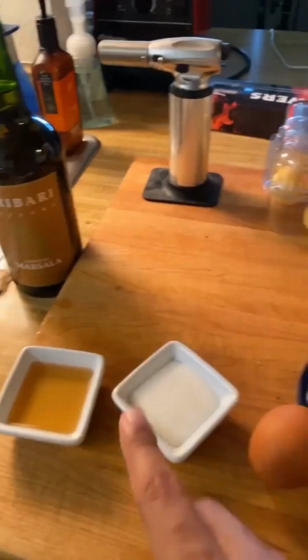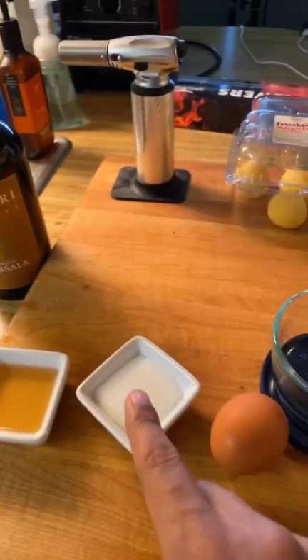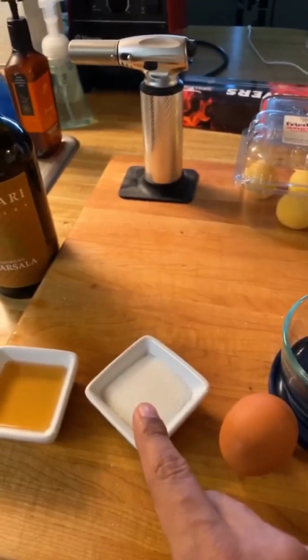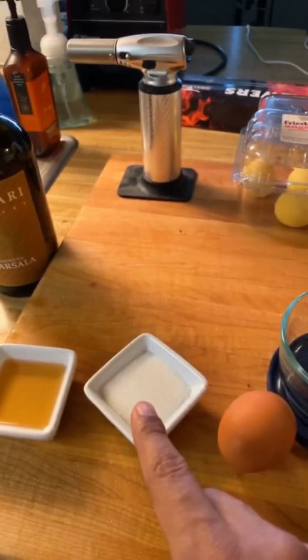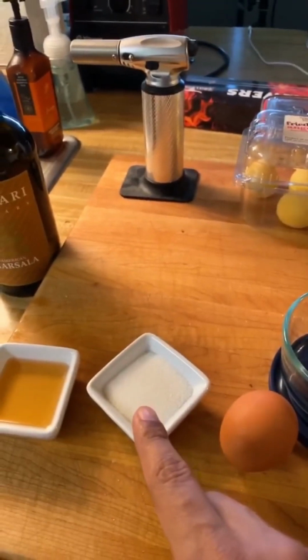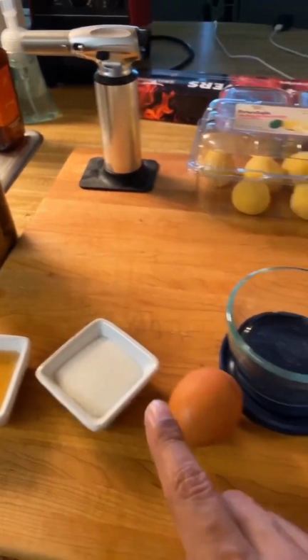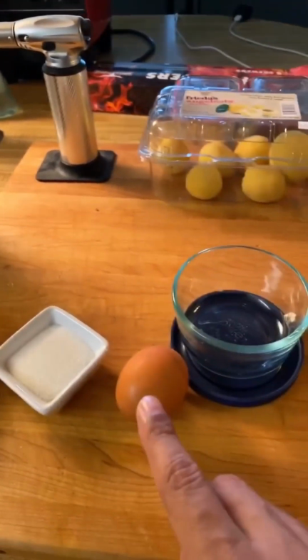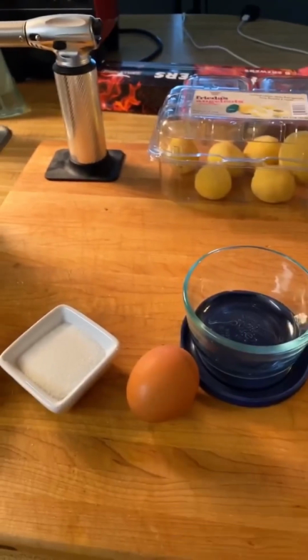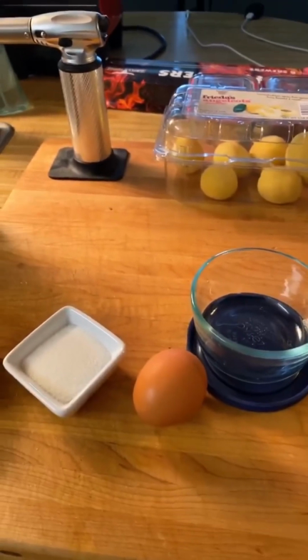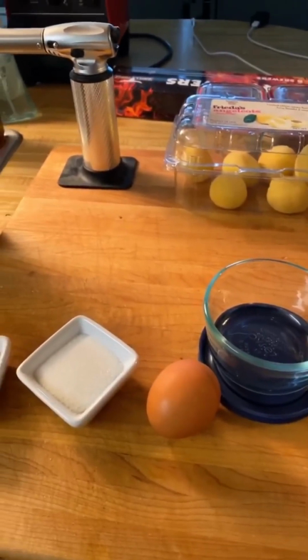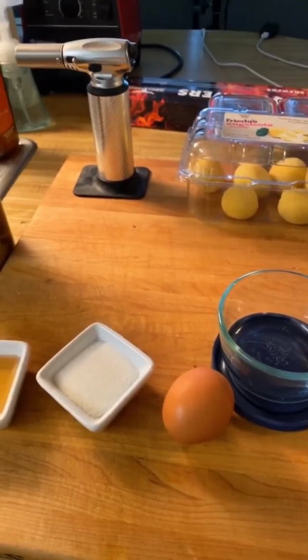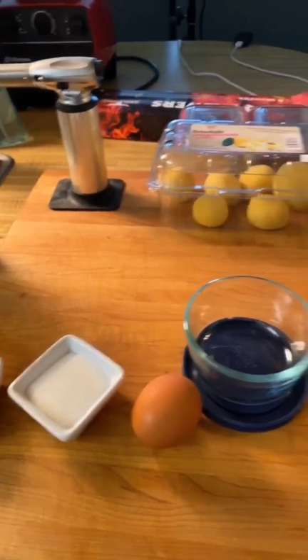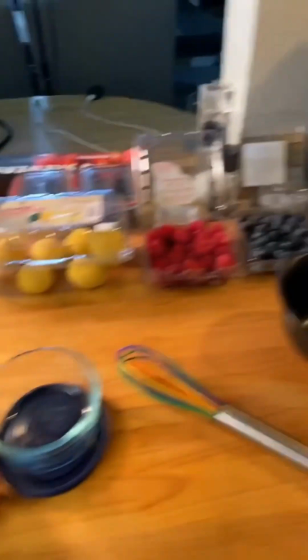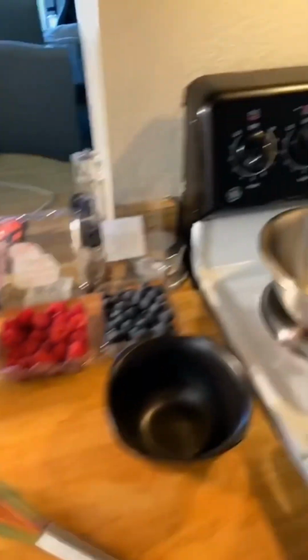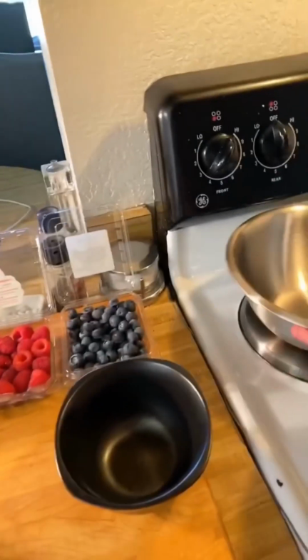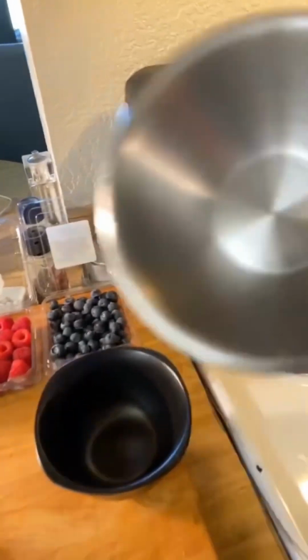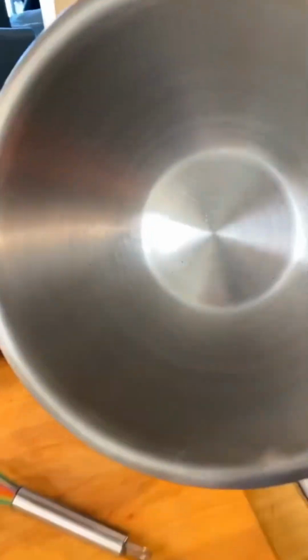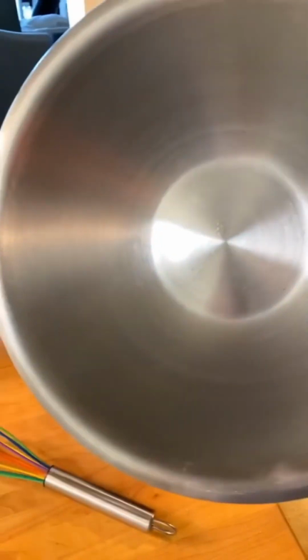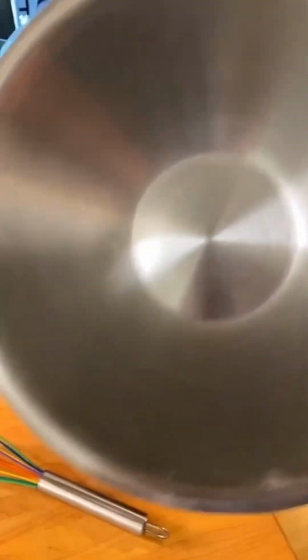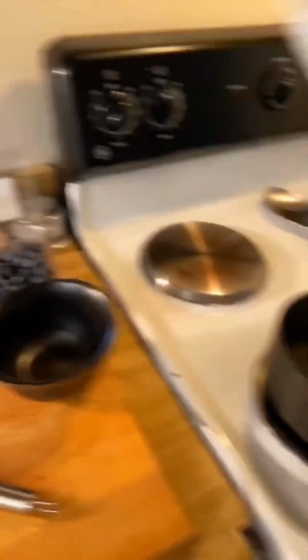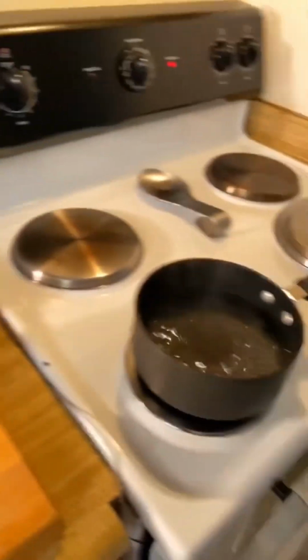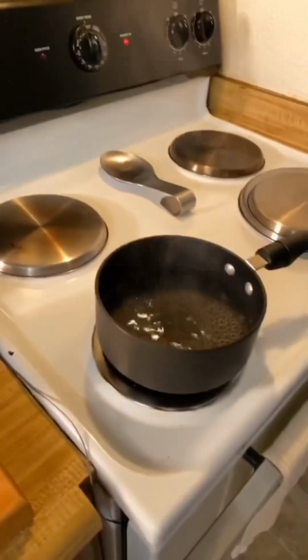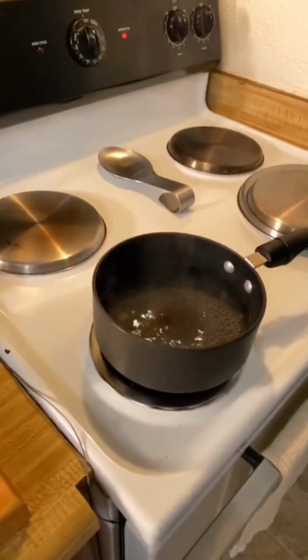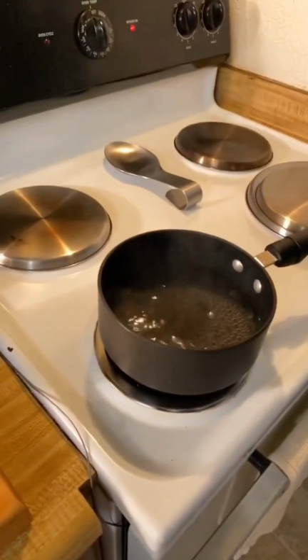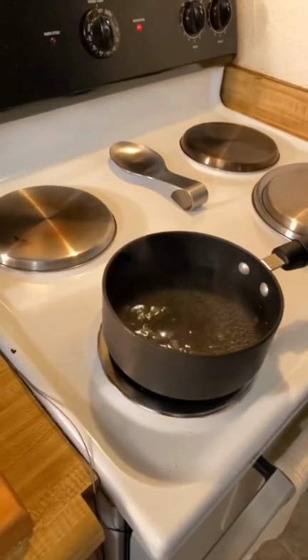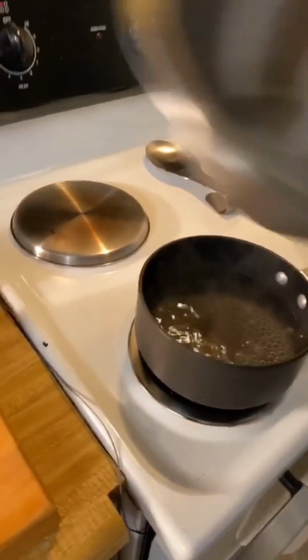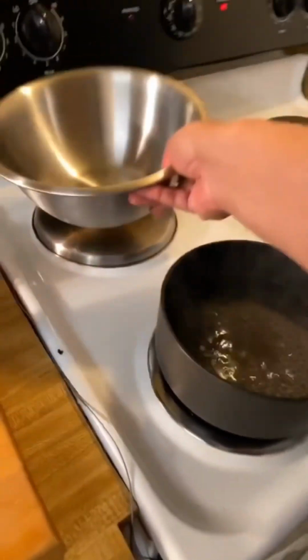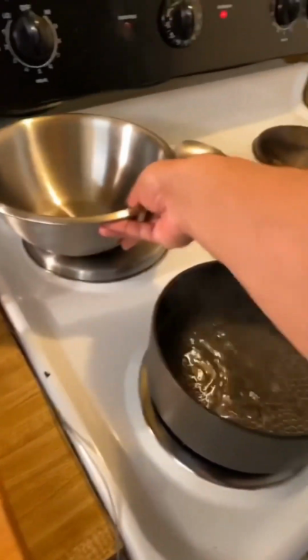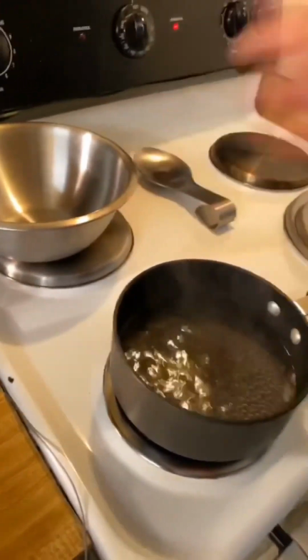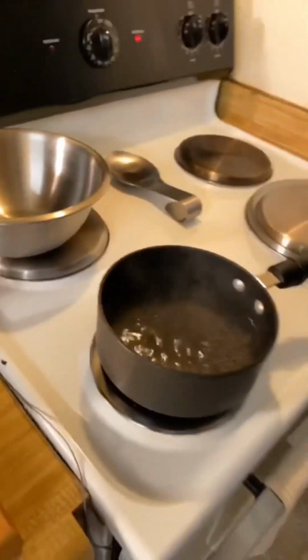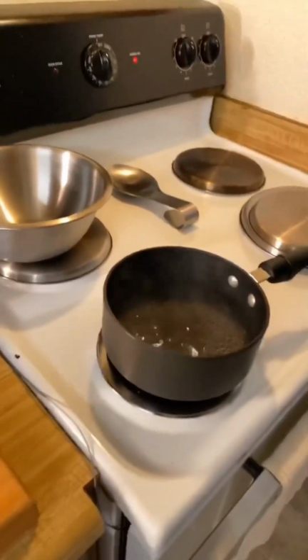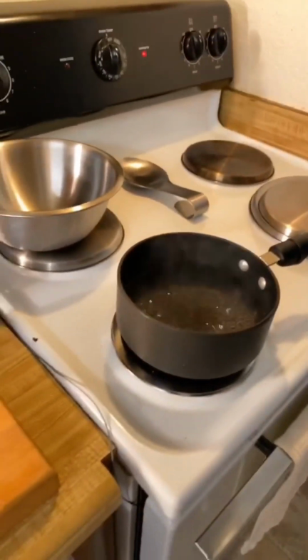We're going to have one tablespoon of sugar and then one egg yolk. We're going to get that whisked together in a metal pan and then put it on what's called a bain-marie, where we whisk it until it gets nice and fluffy.